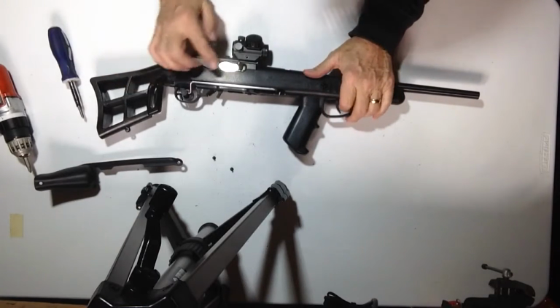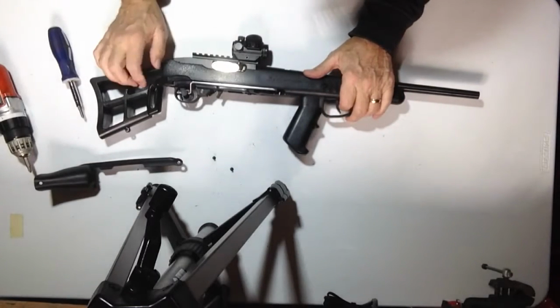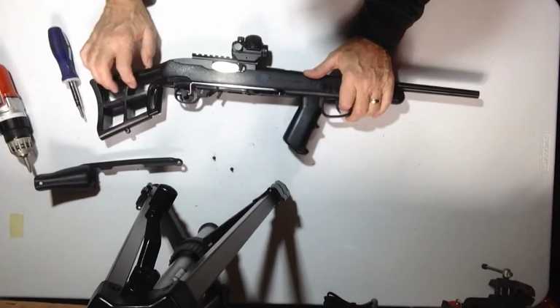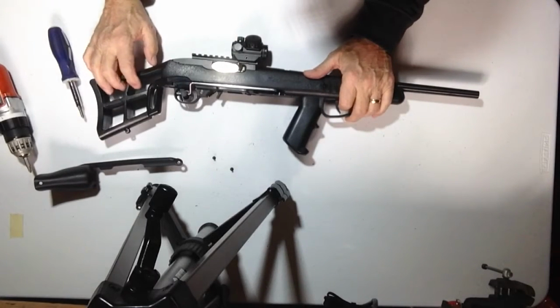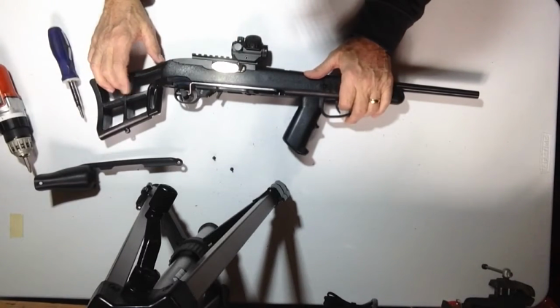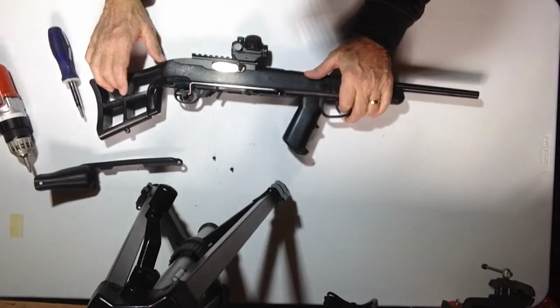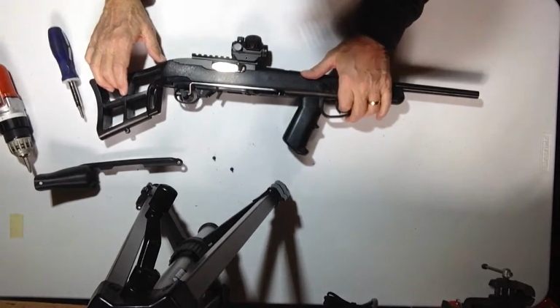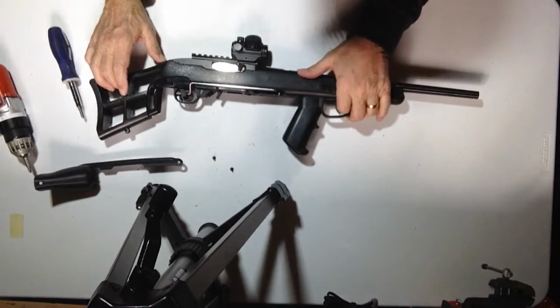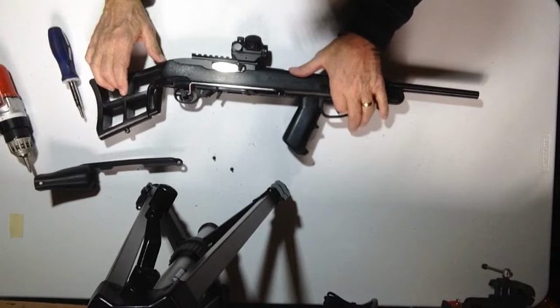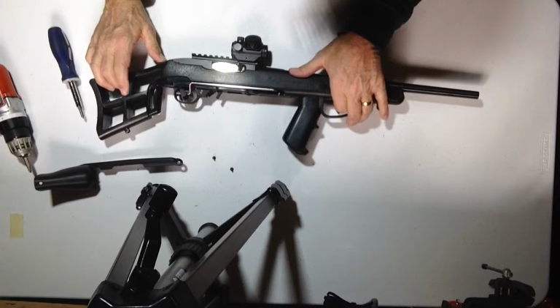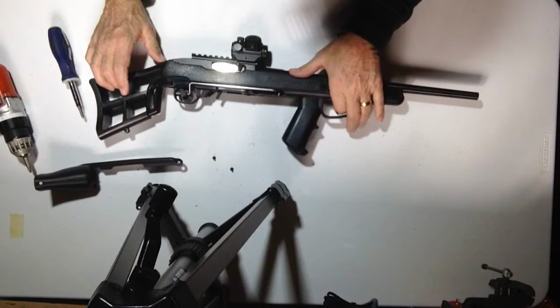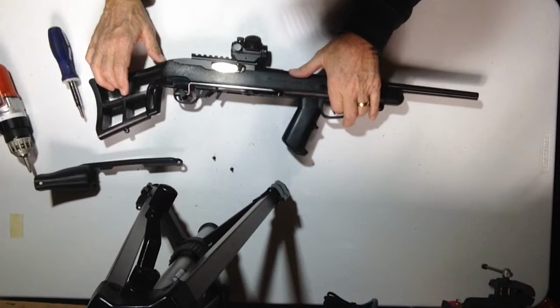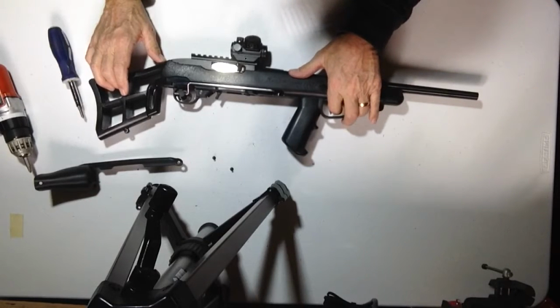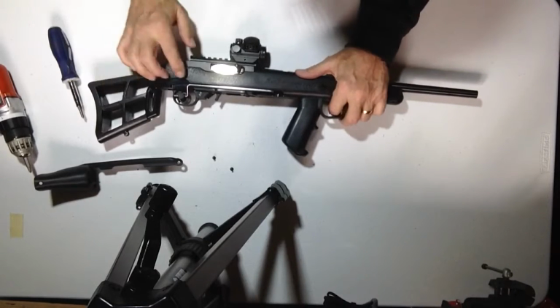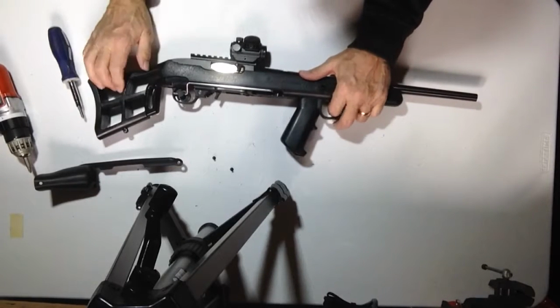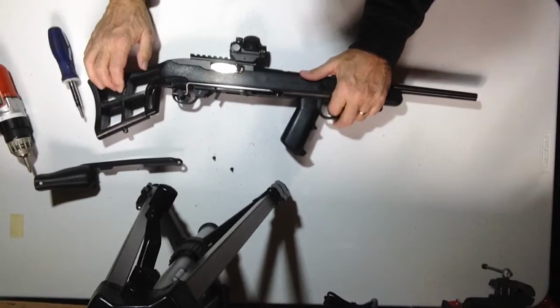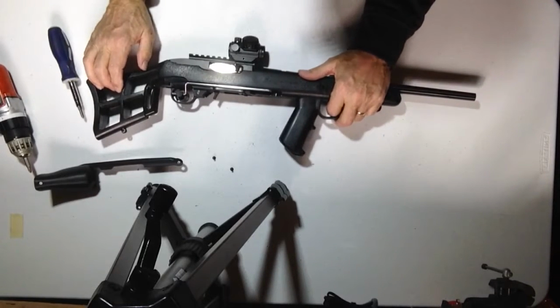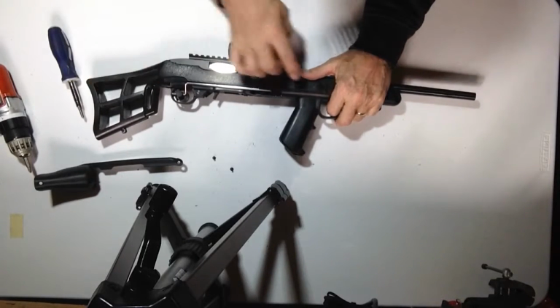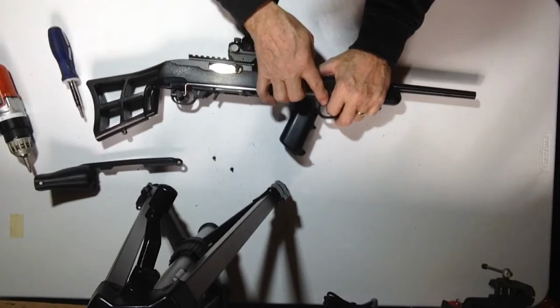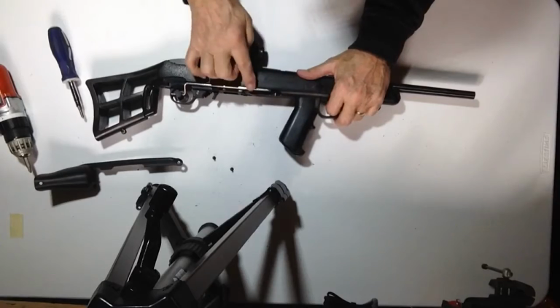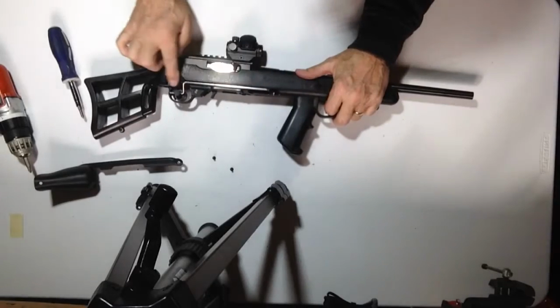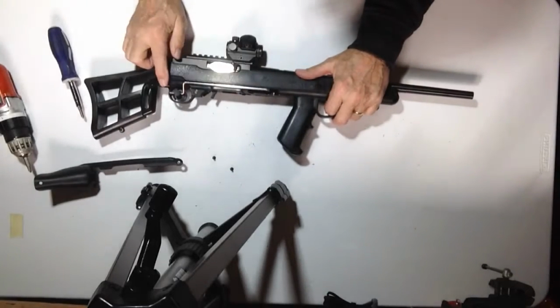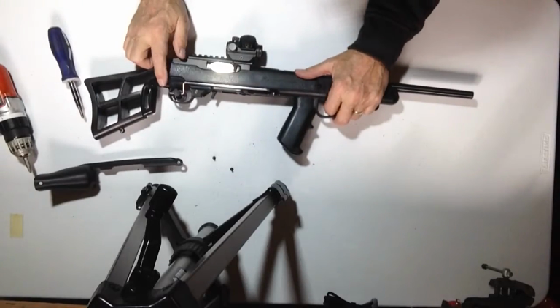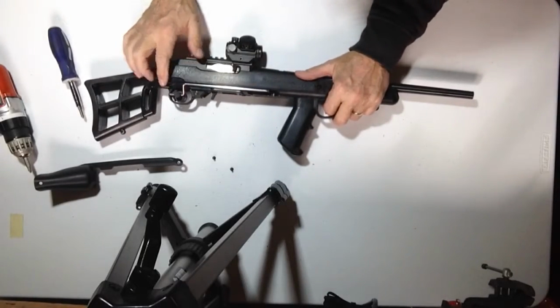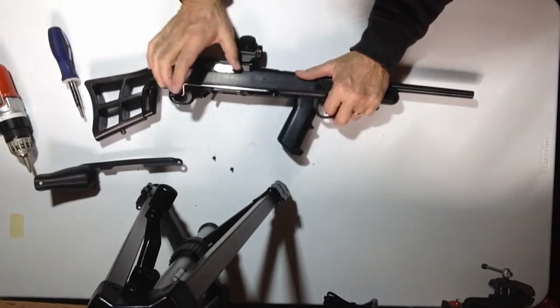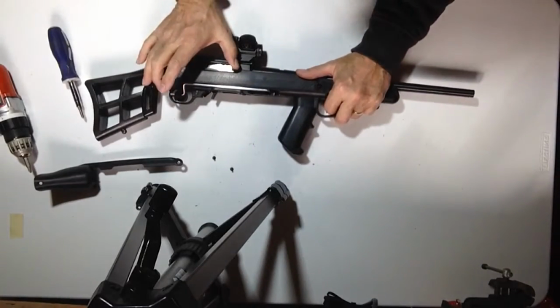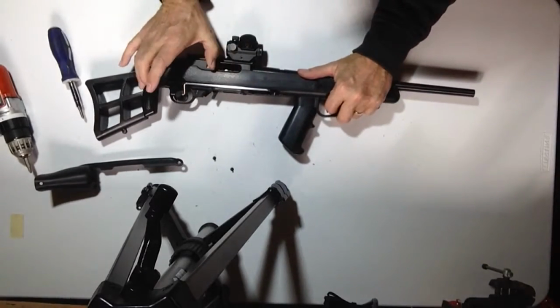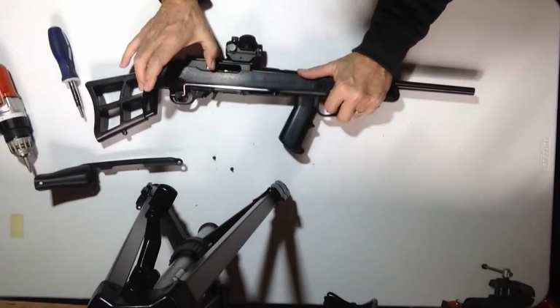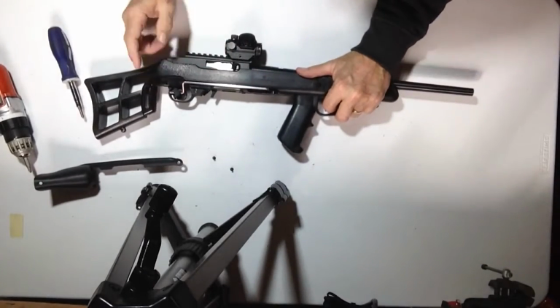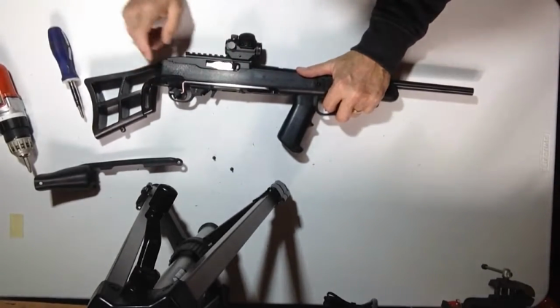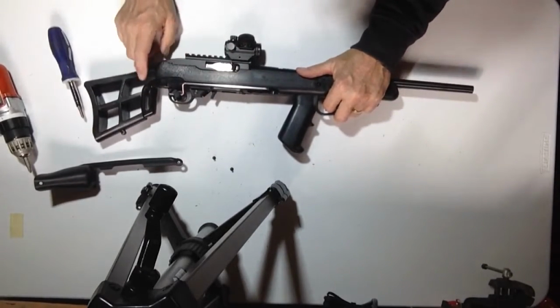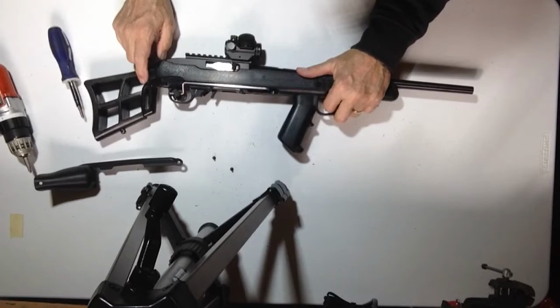Make sure your gun is pointed in a safe direction and is empty, then push your front trigger. Your gun just fired. While holding the trigger depressed to the rear, re-cock the gun — that will reset your trigger.